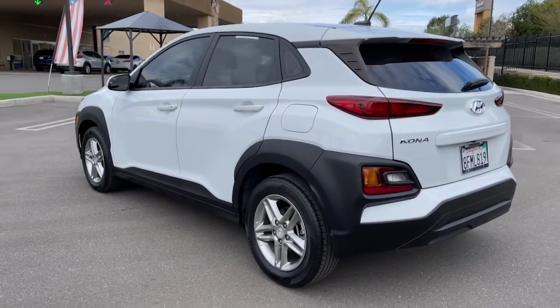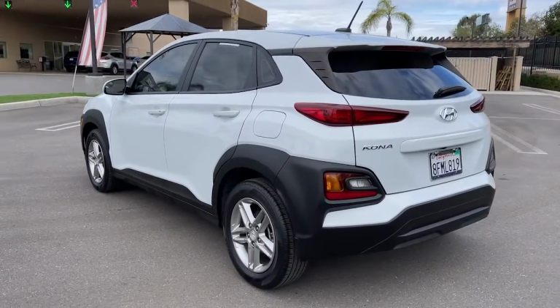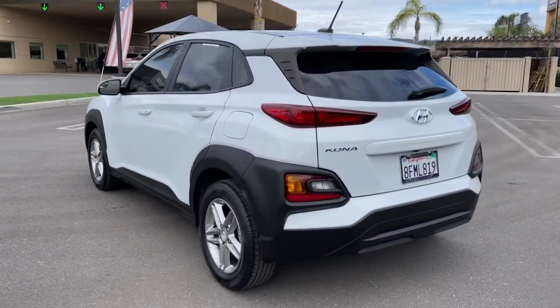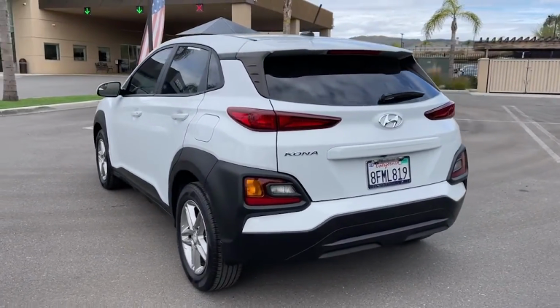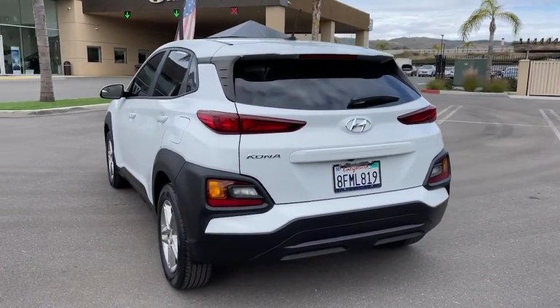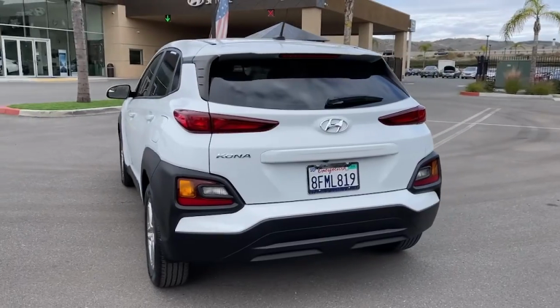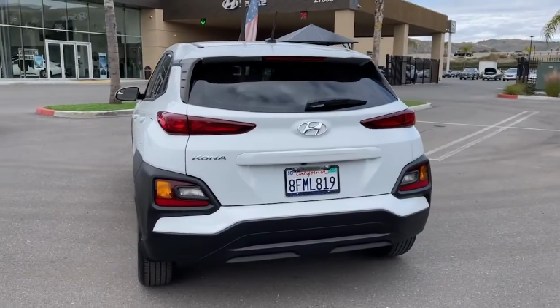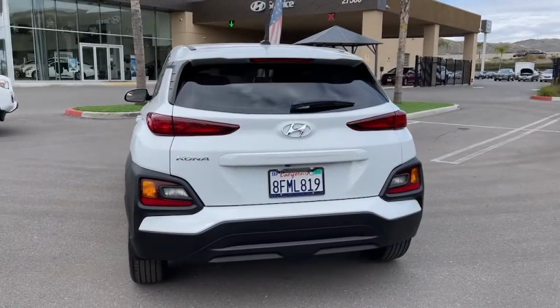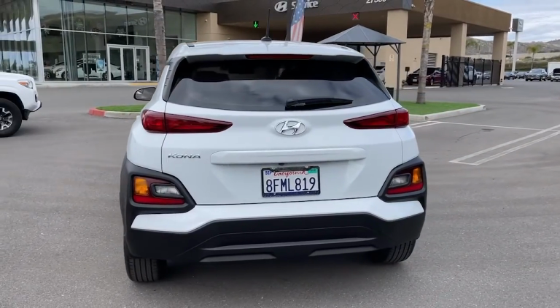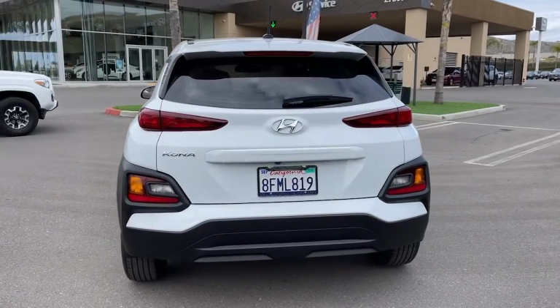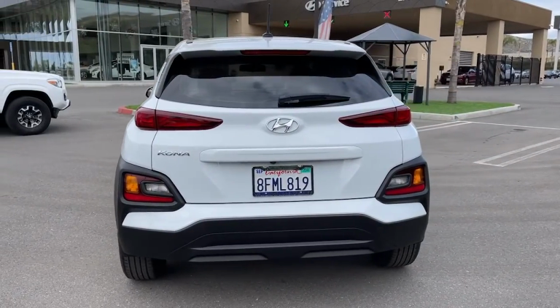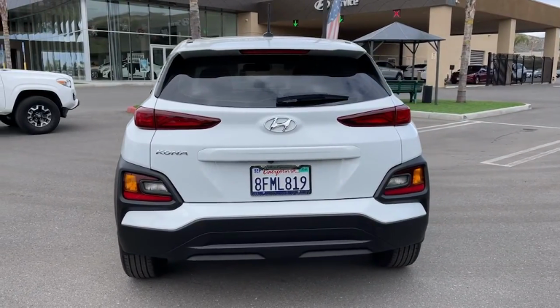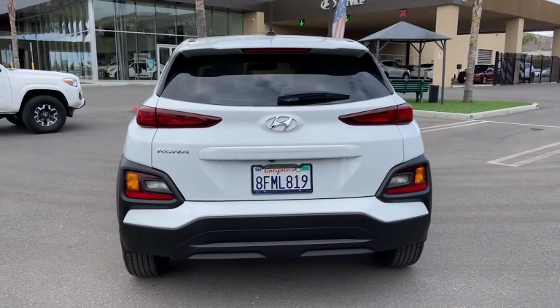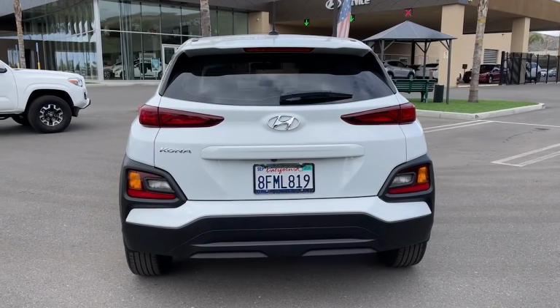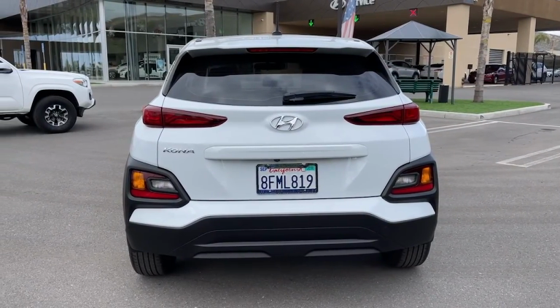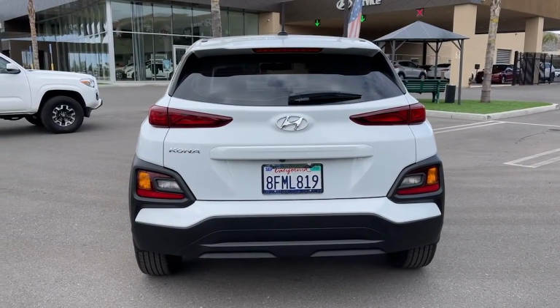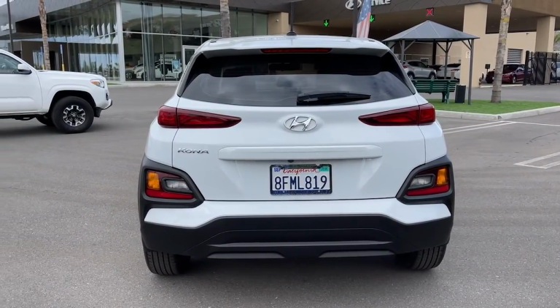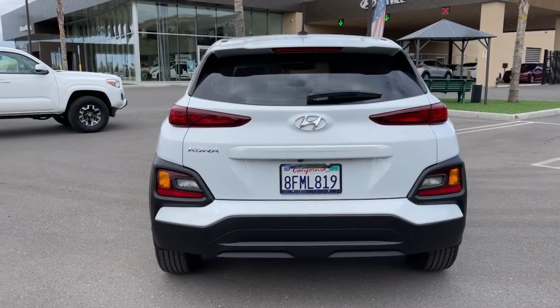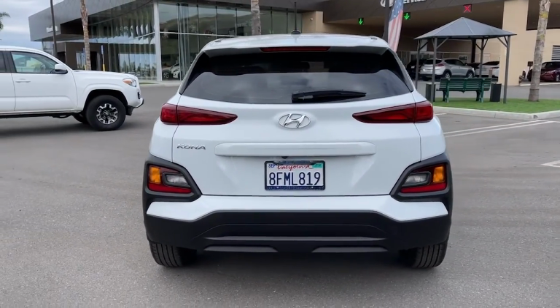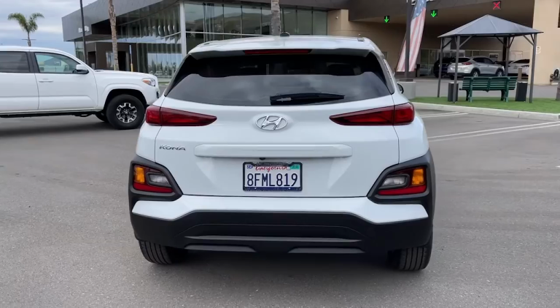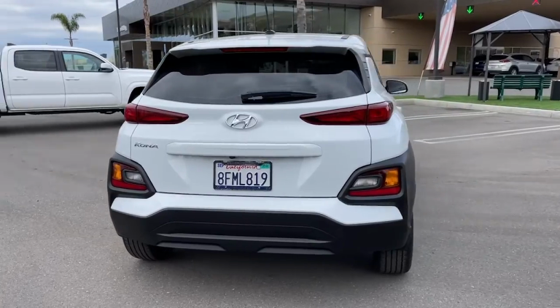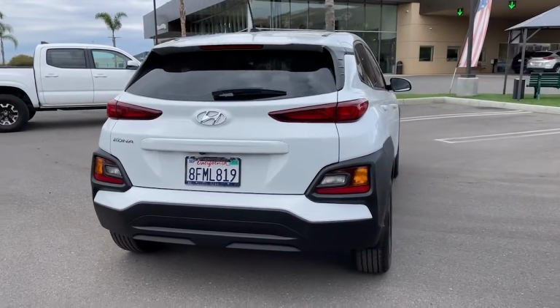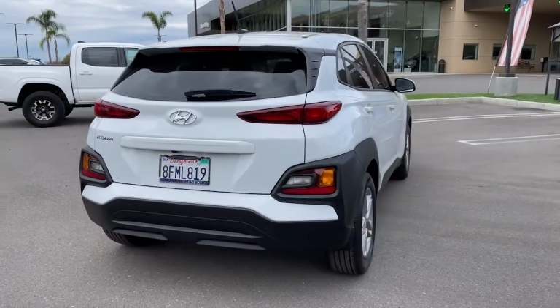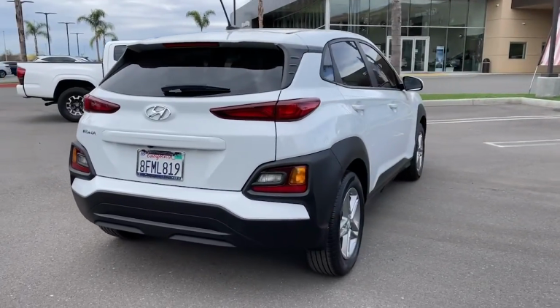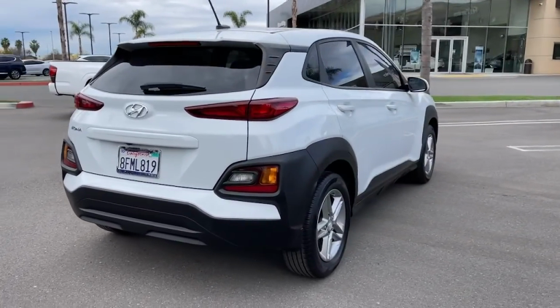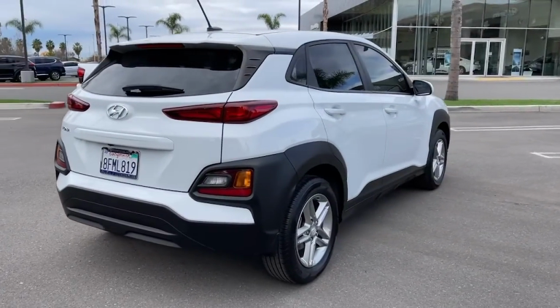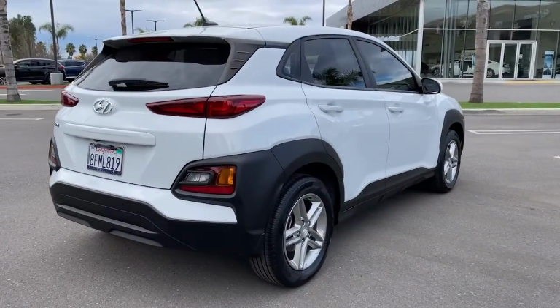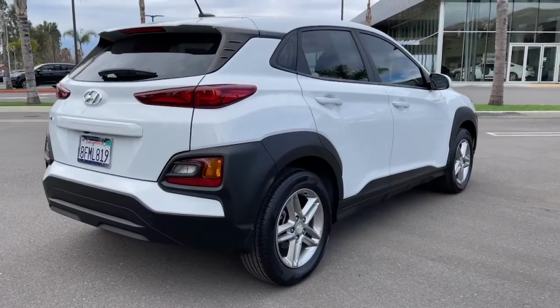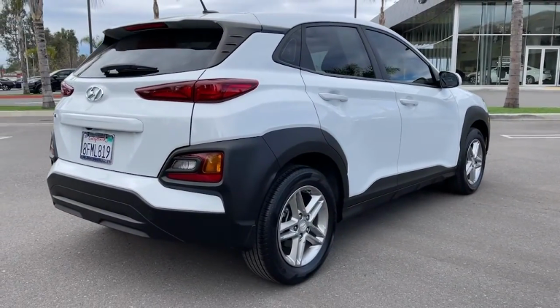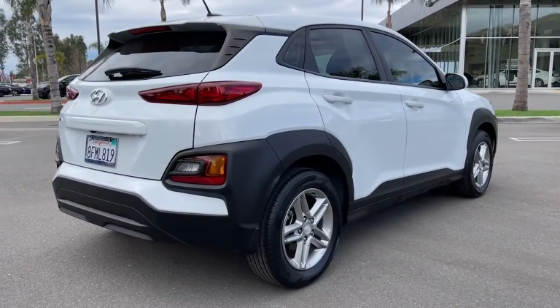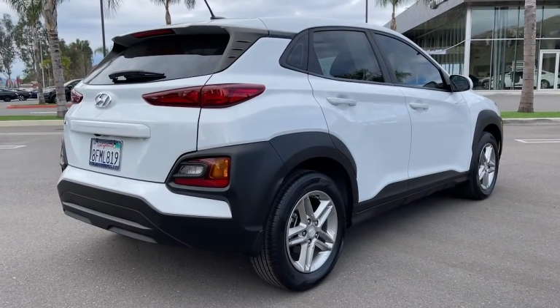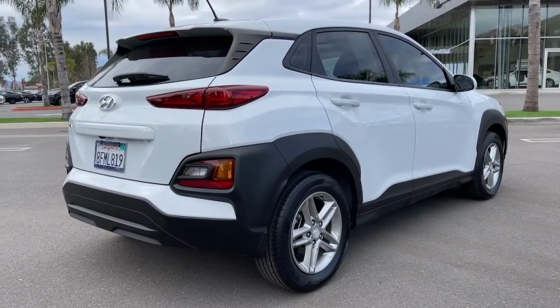This fun-loving subcompact crossover delivers distinctive style, a comfortable cabin, touchscreen infotainment, advanced safety features, and a spirited agile driving experience.